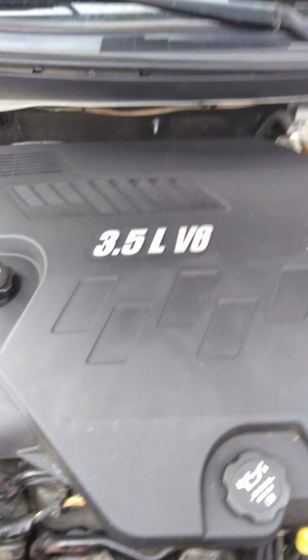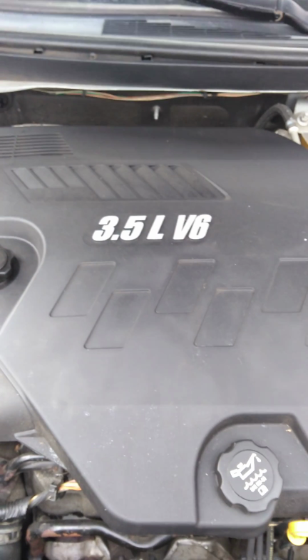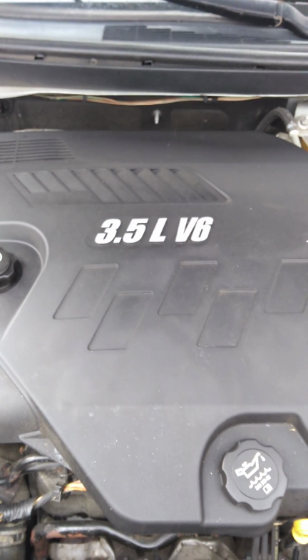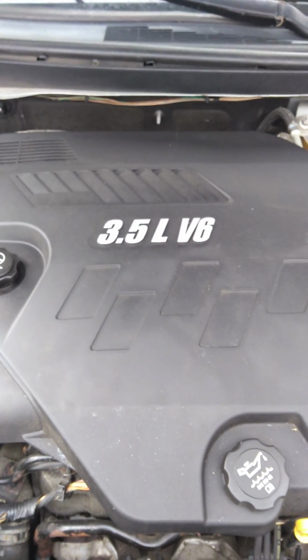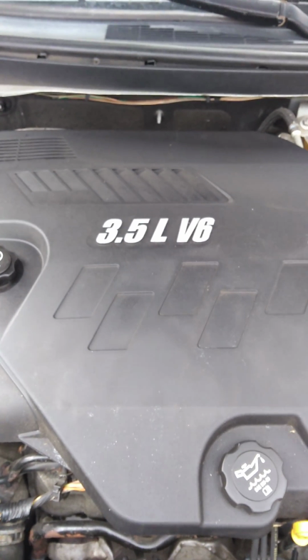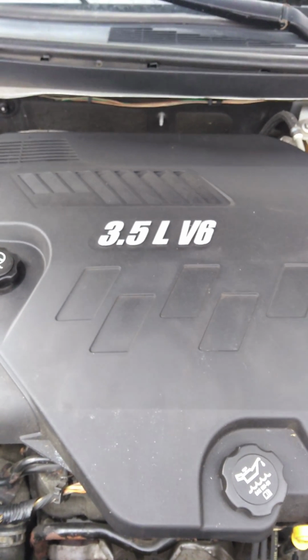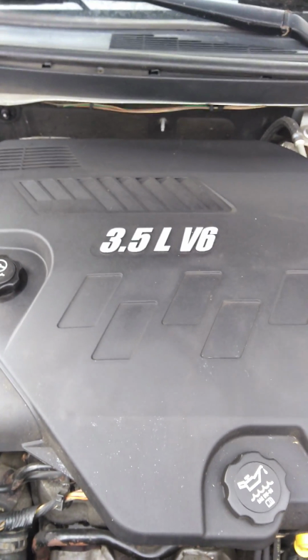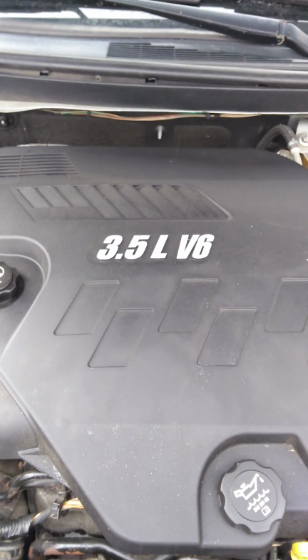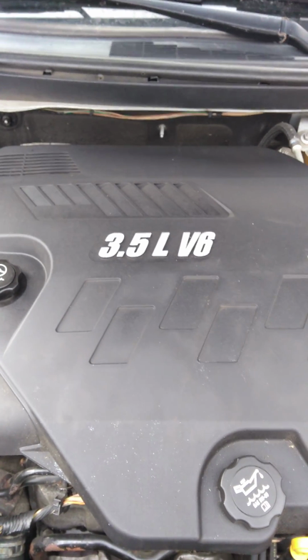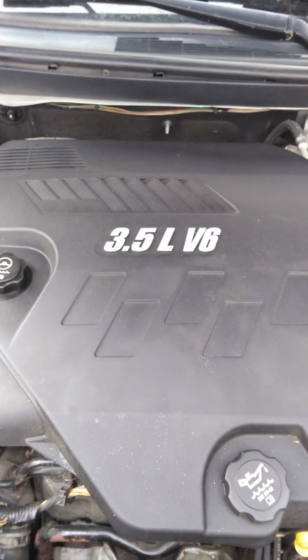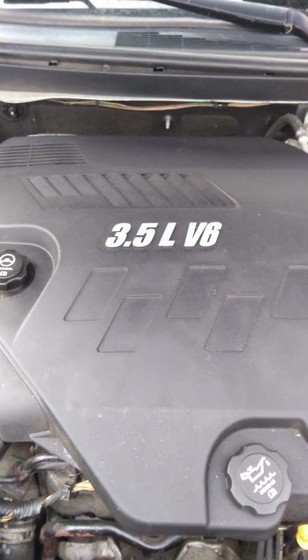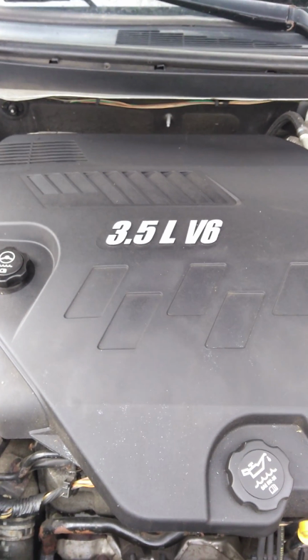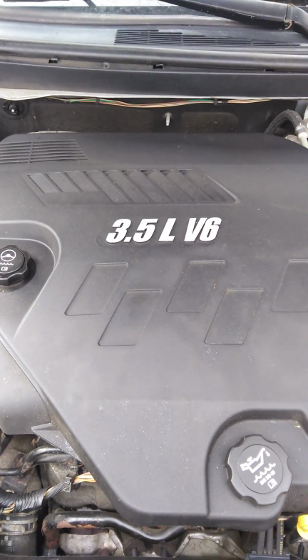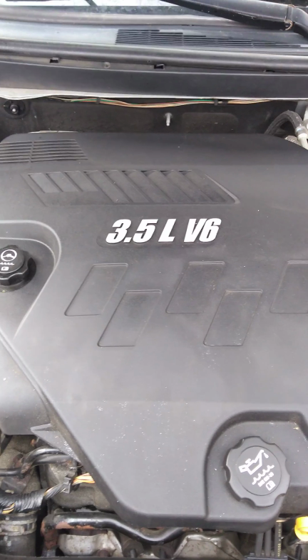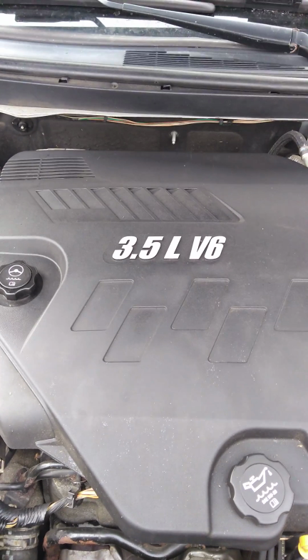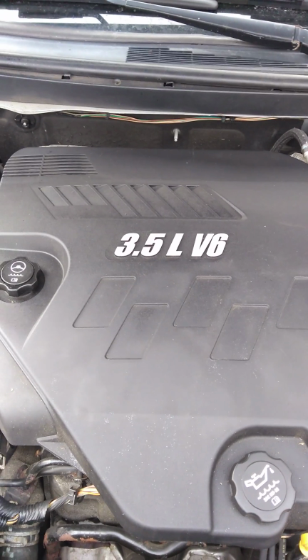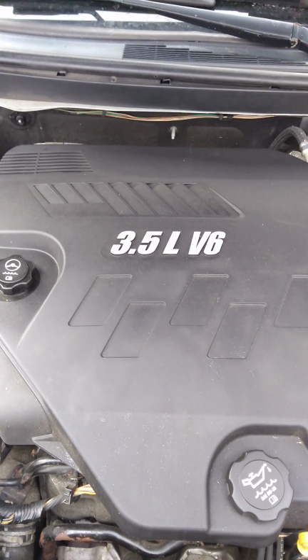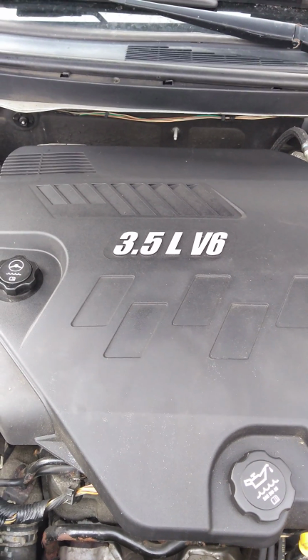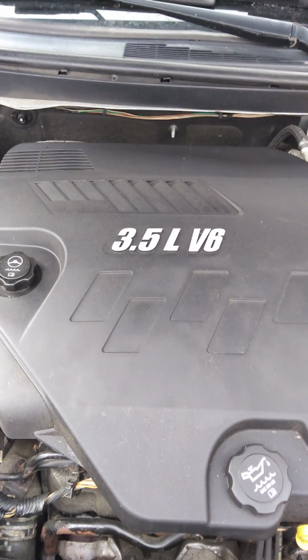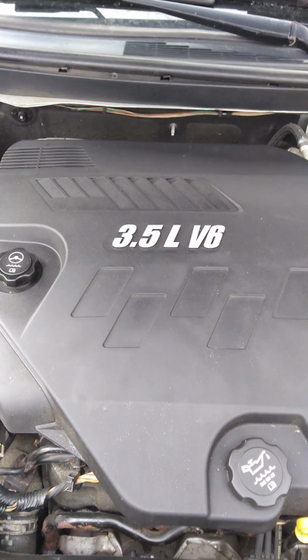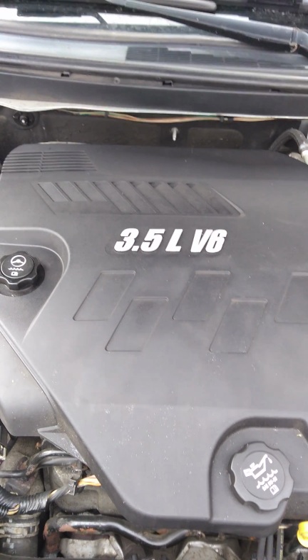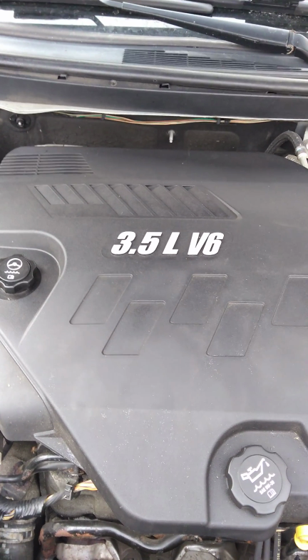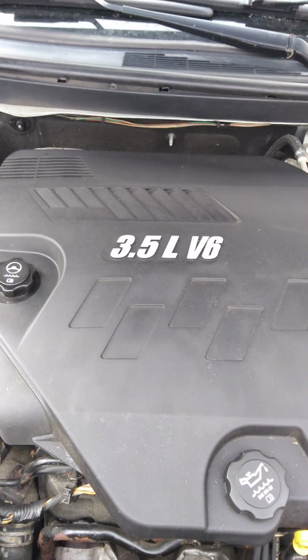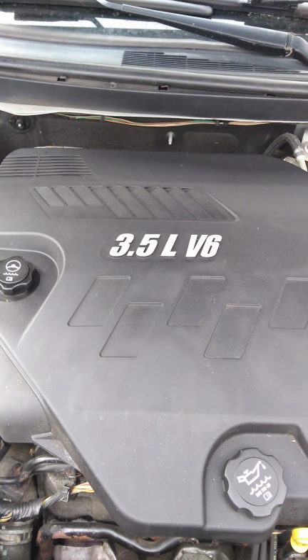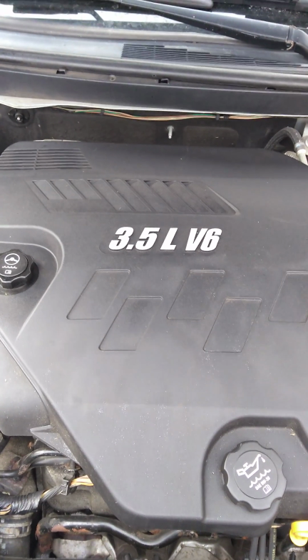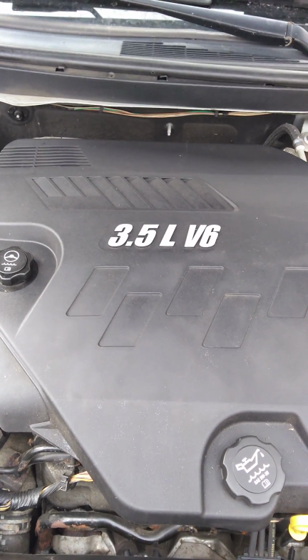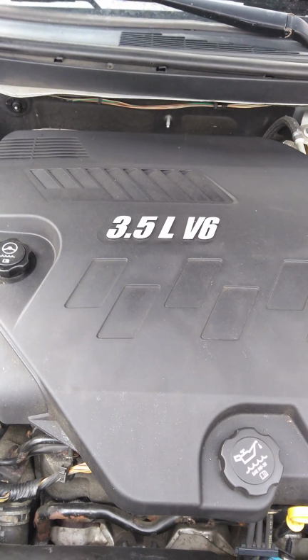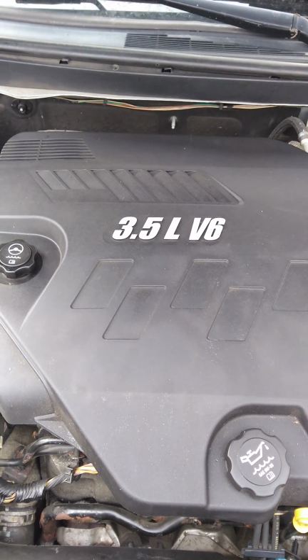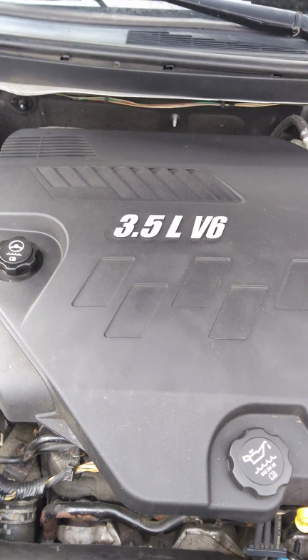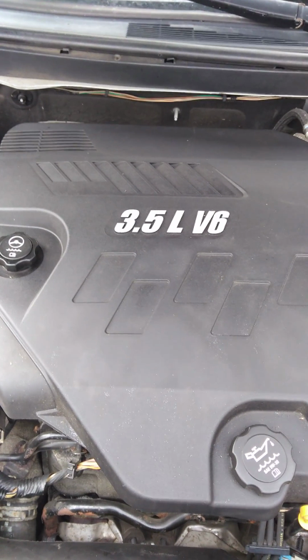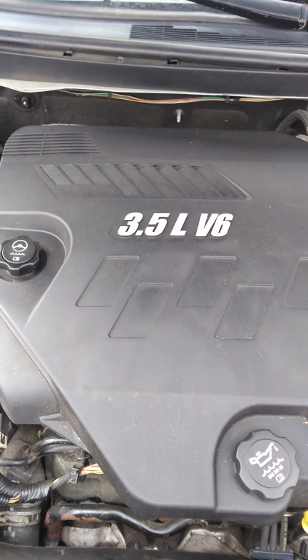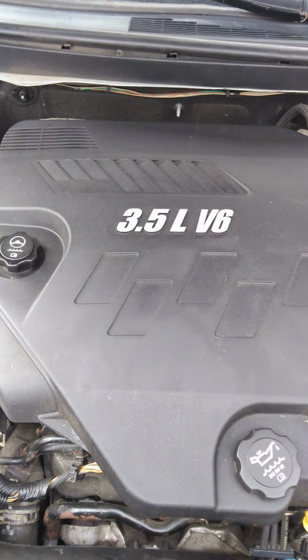Hello YouTube. Today we're working on a Pontiac G6 3.5 liter — the same engine as the Chevy Impala 3.5, the Malibu, or many other vehicles with a 3.5 liter.